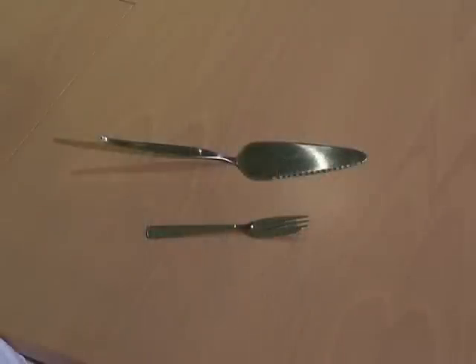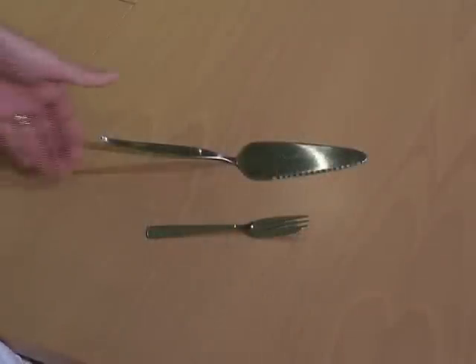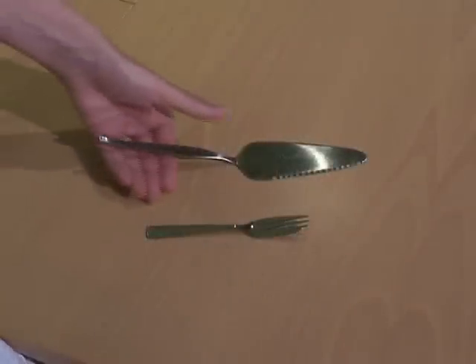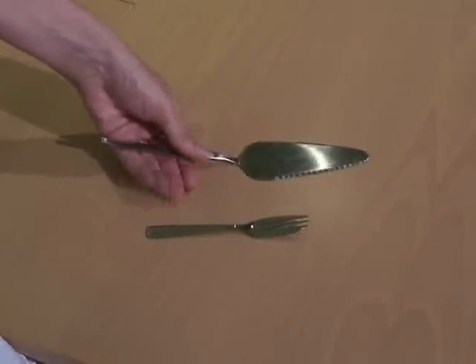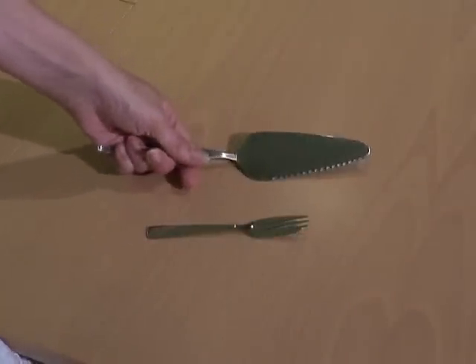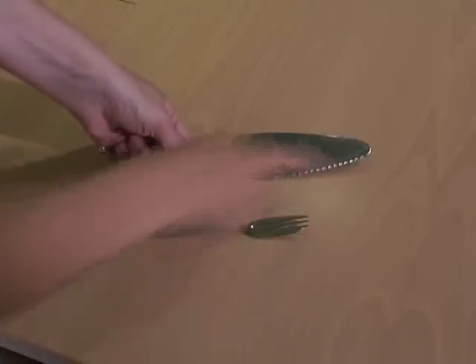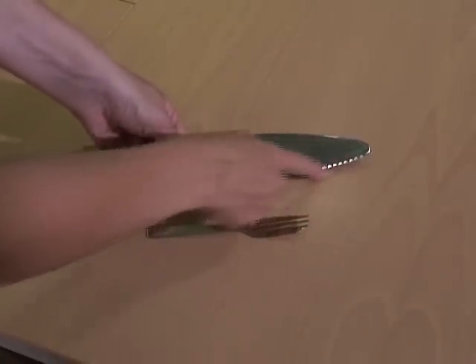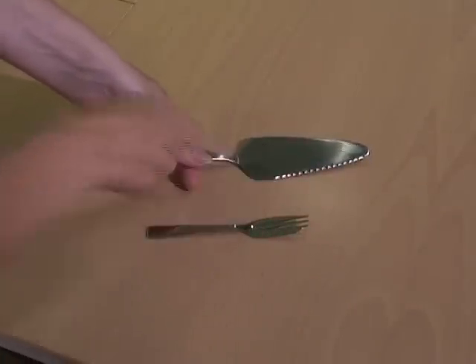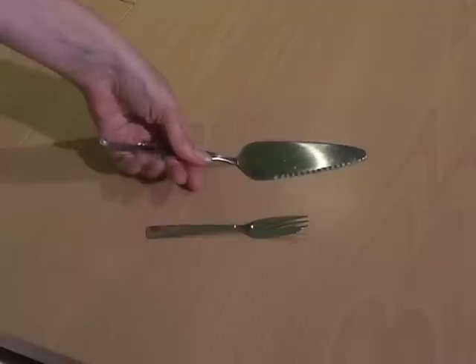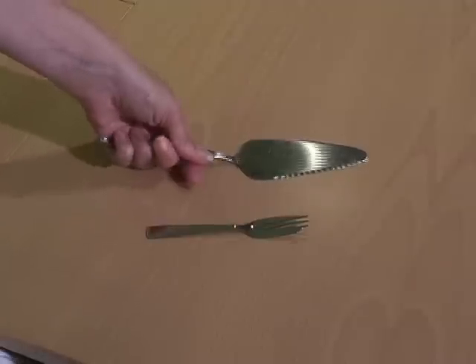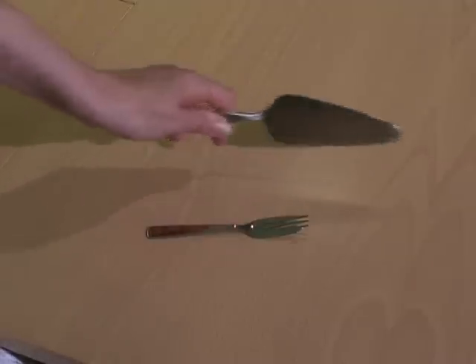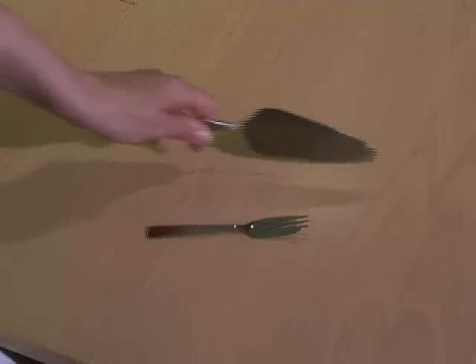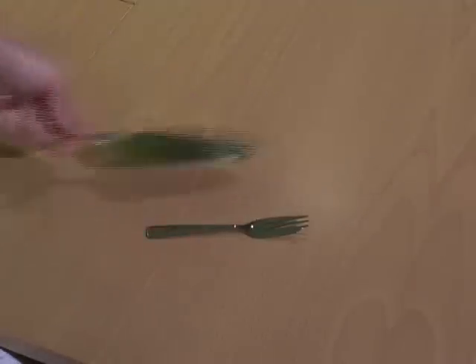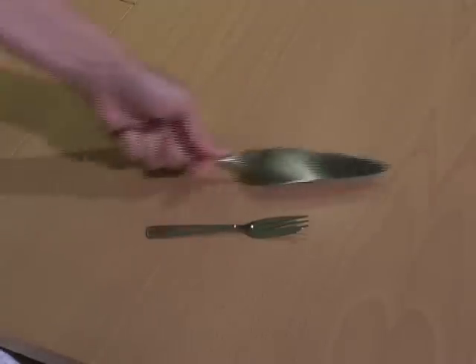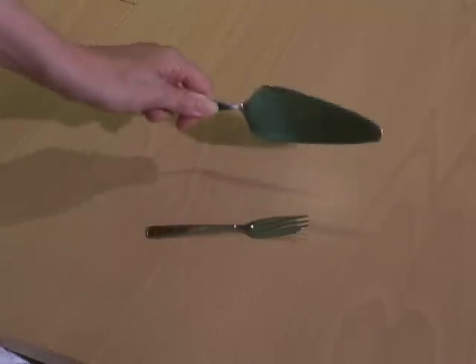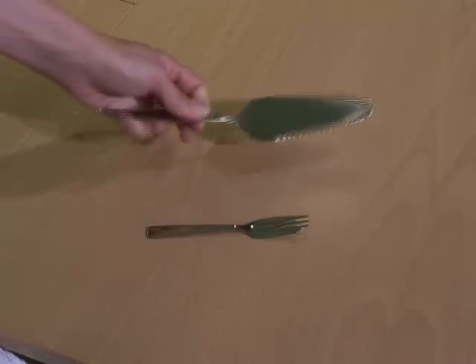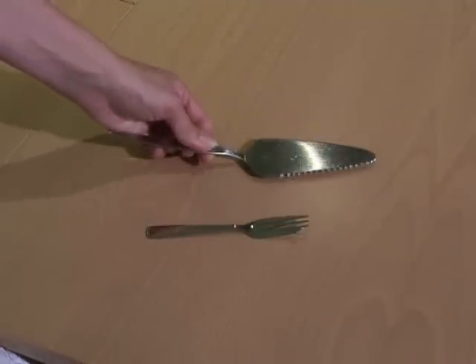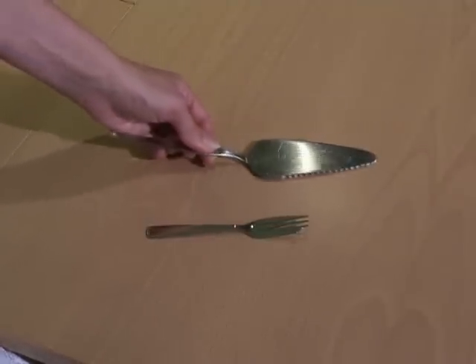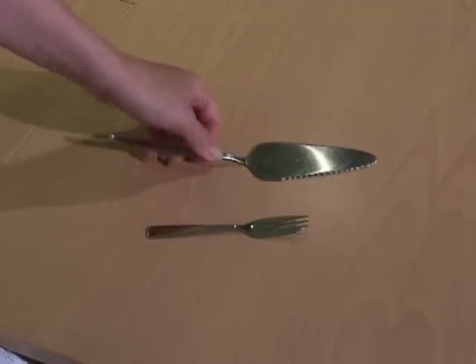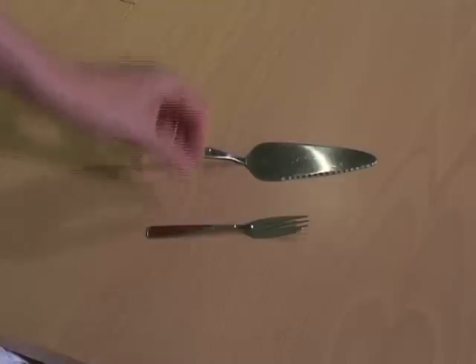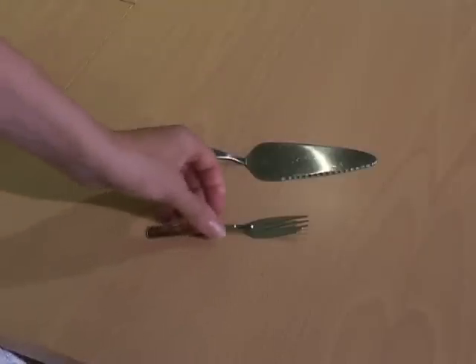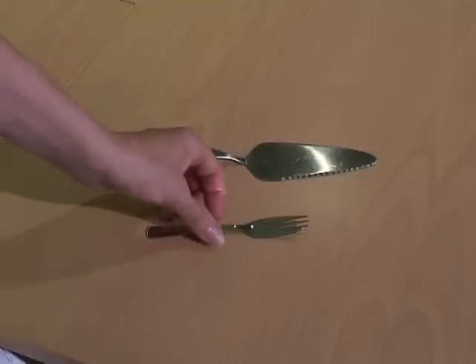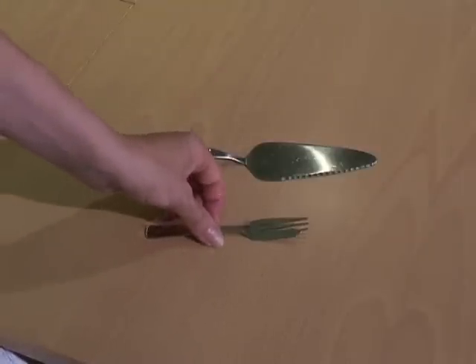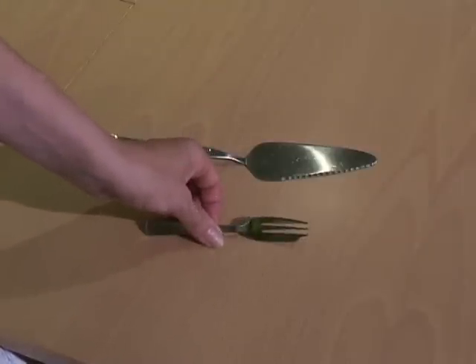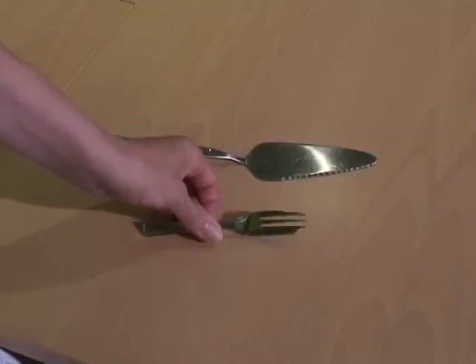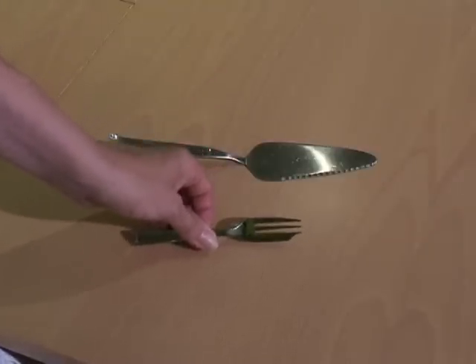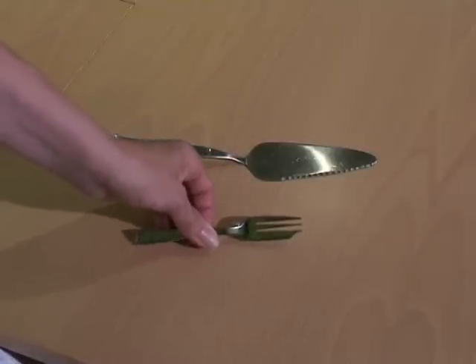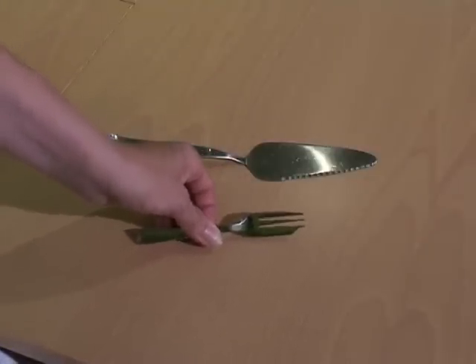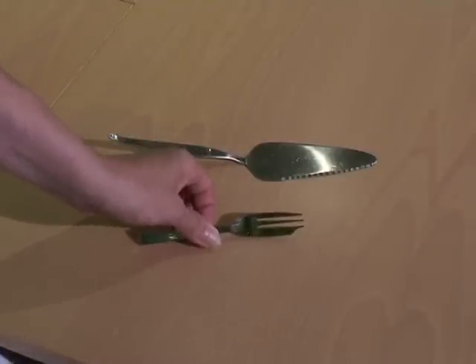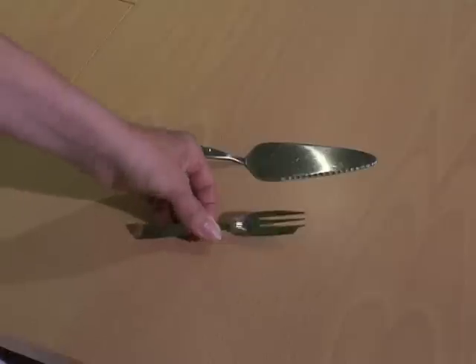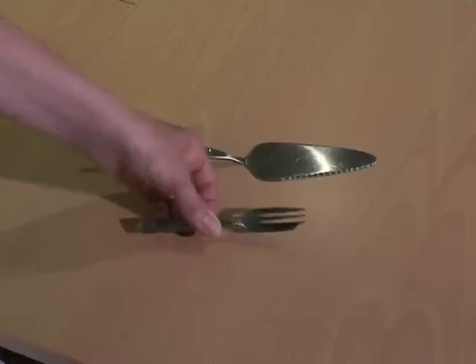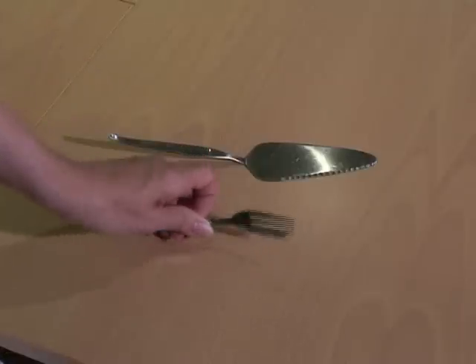A left-handed cake slice has the serration on the right-hand side so that you can cut, slice and serve easily when held in the left hand. A left-handed pastry fork has the thicker cutting edge on the bottom when held in the left hand.